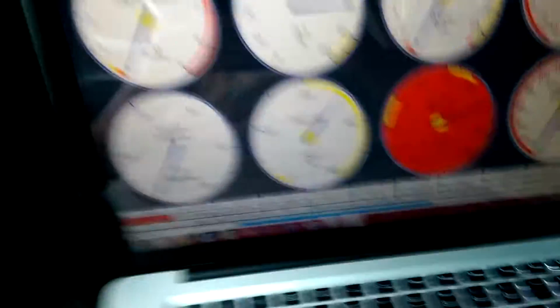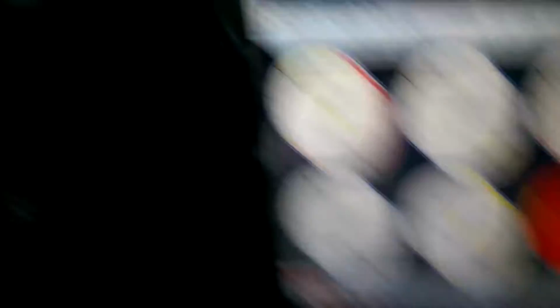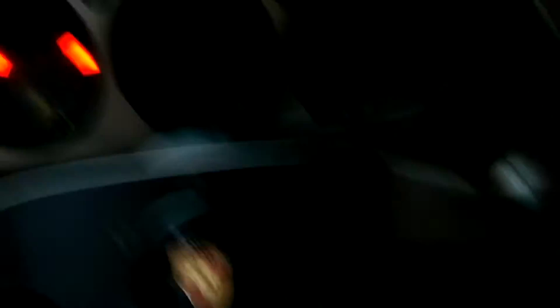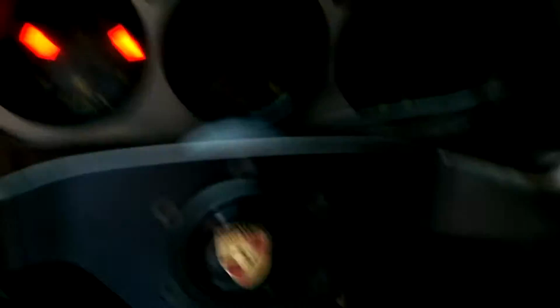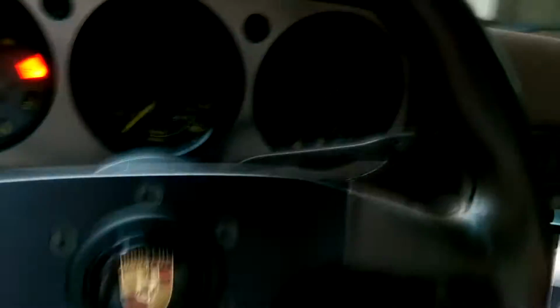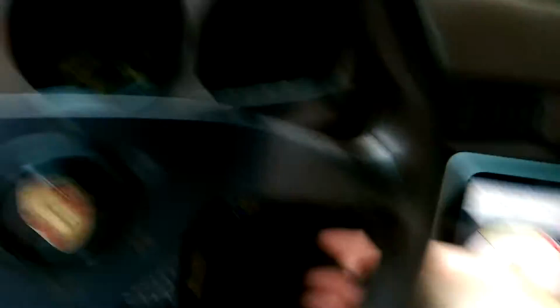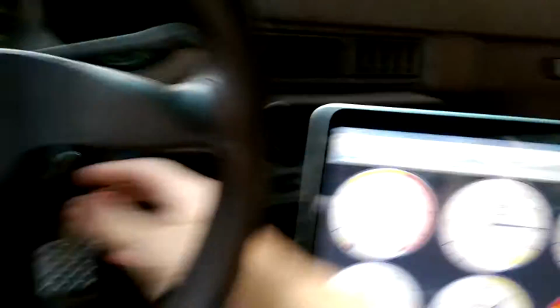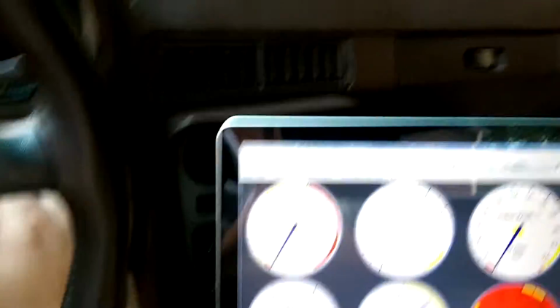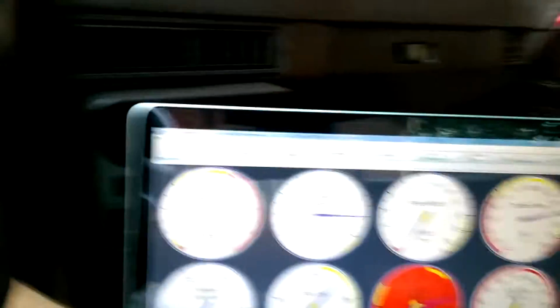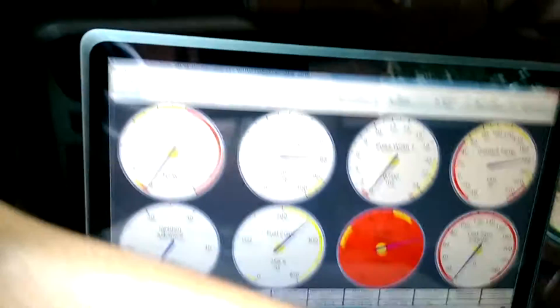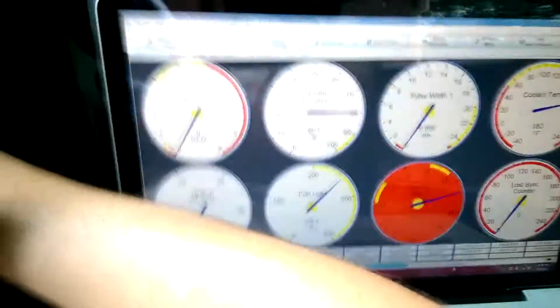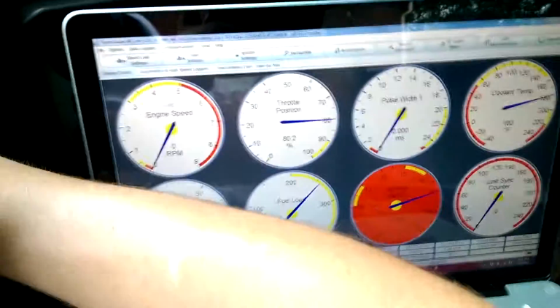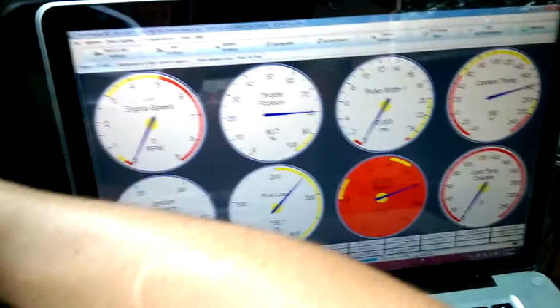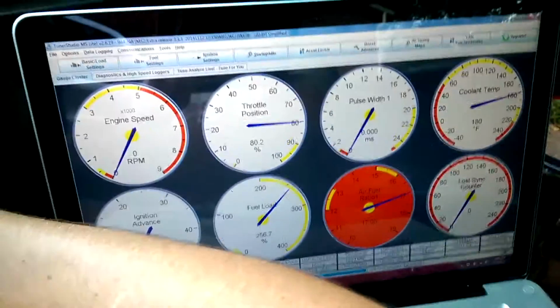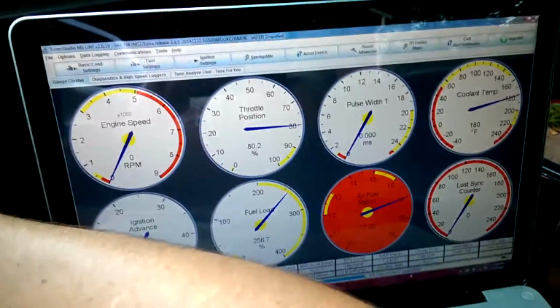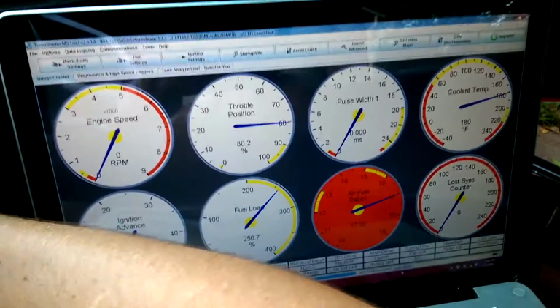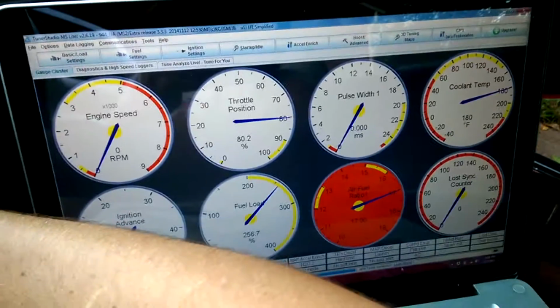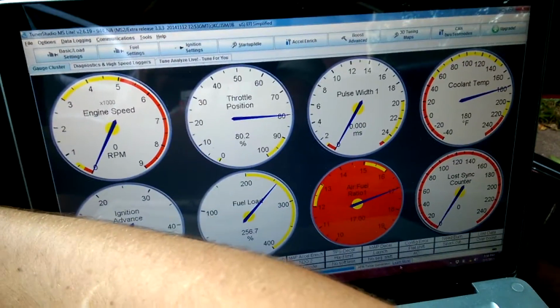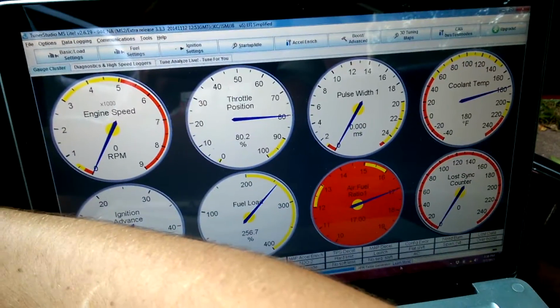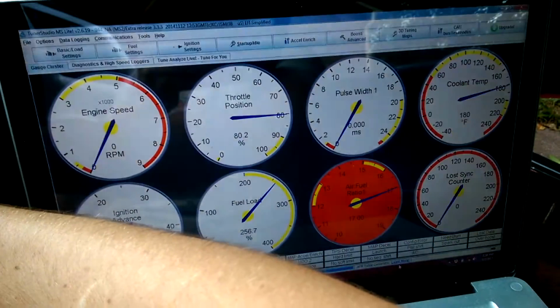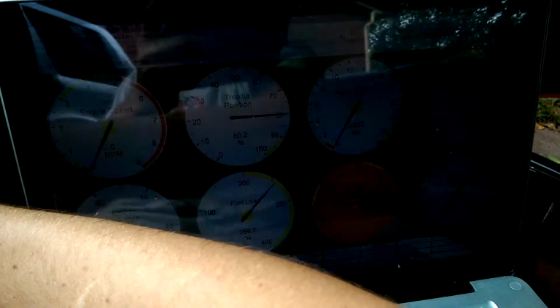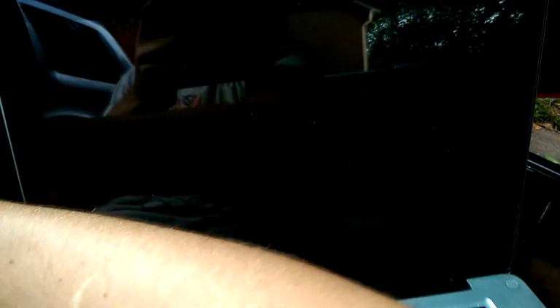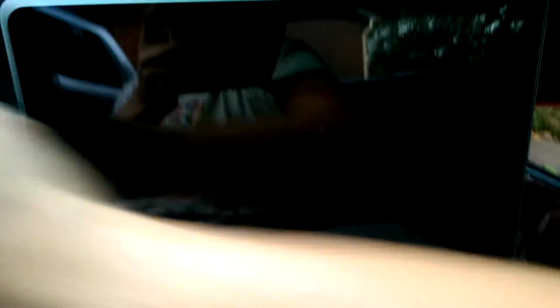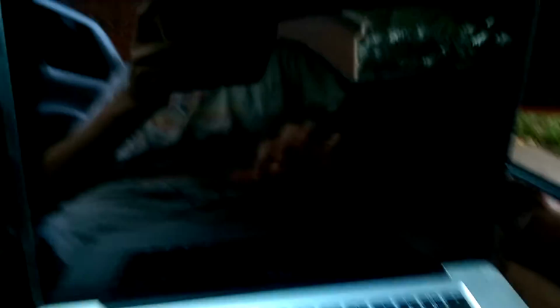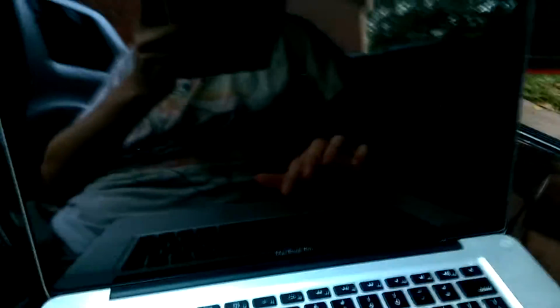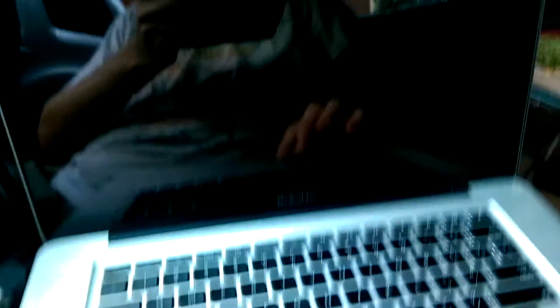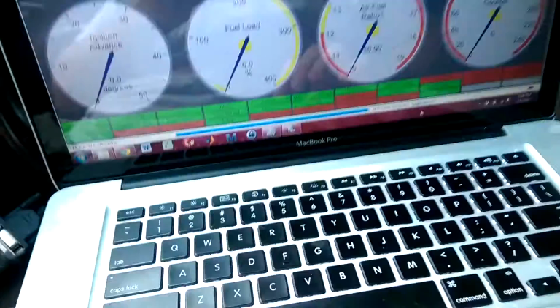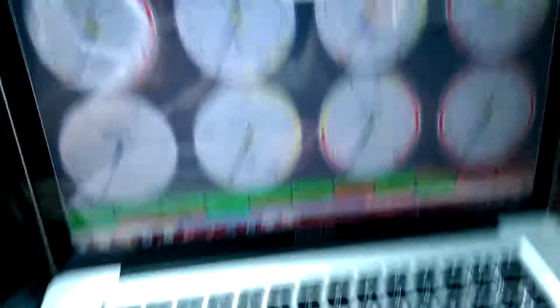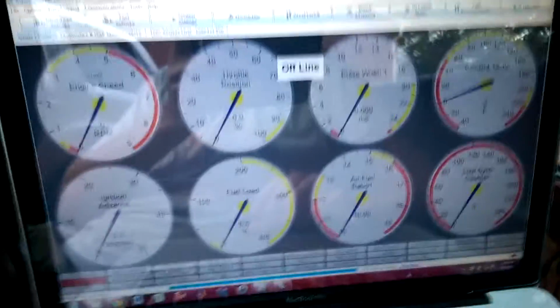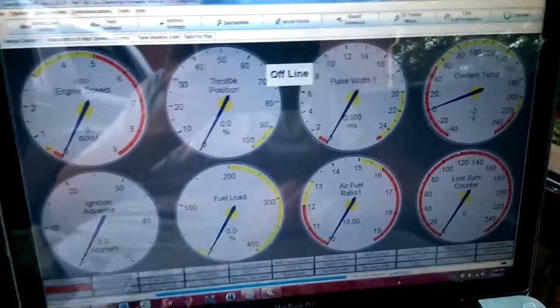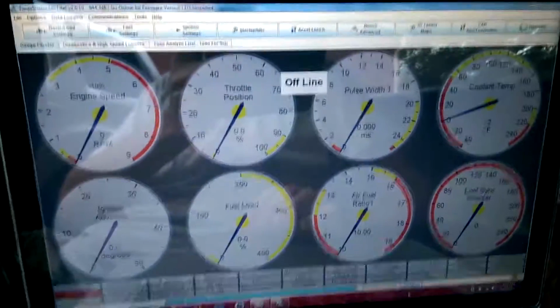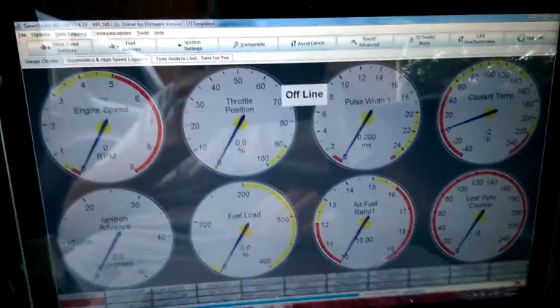And then when you turn the key off, it'll just say it's offline. There — offline.